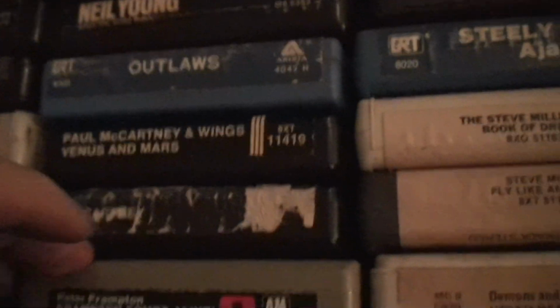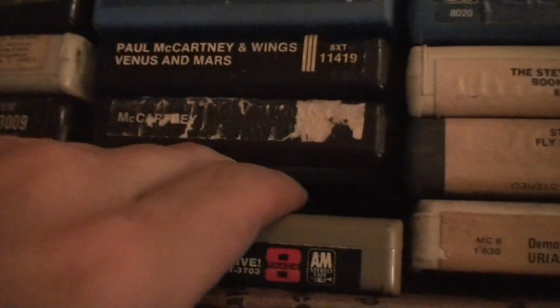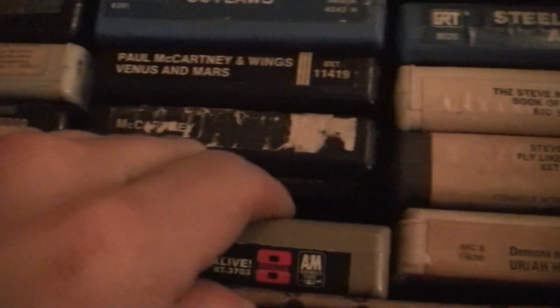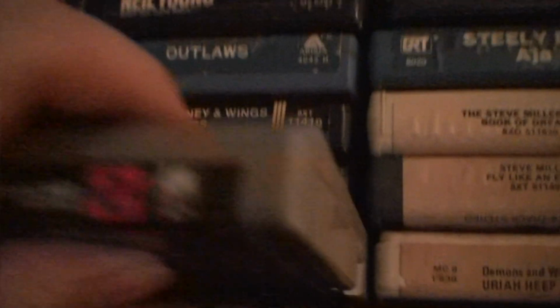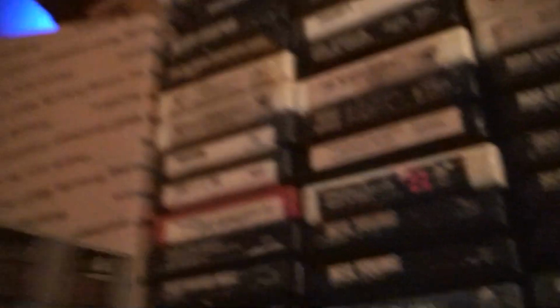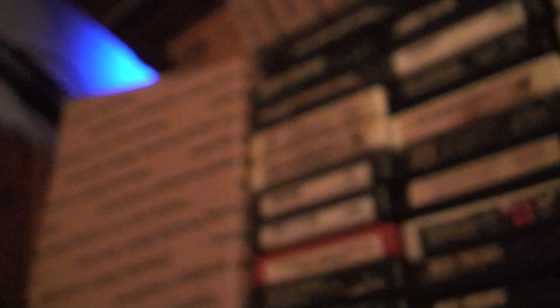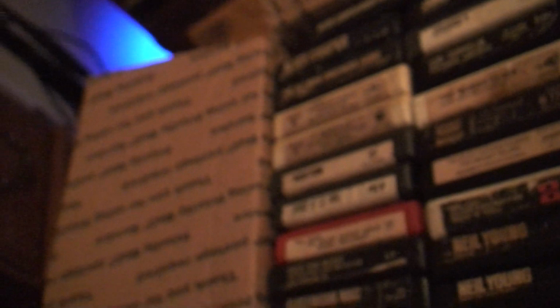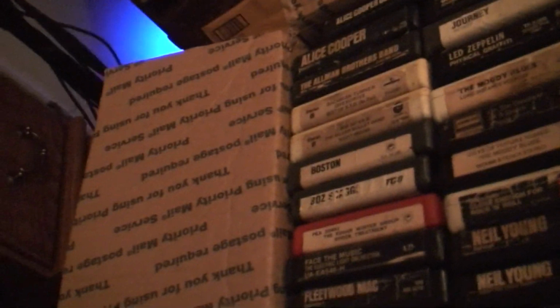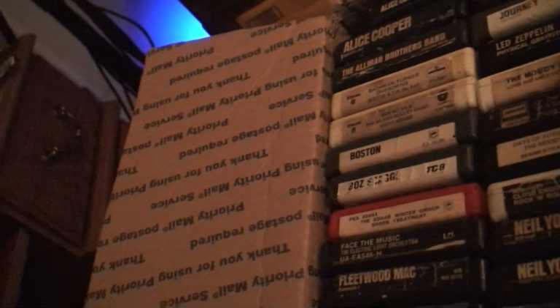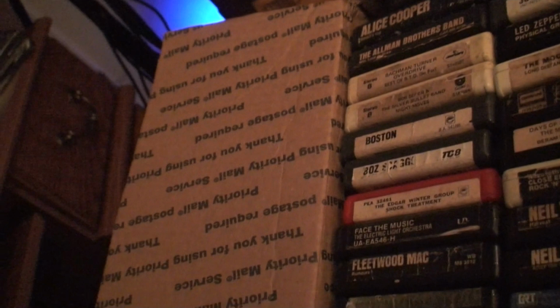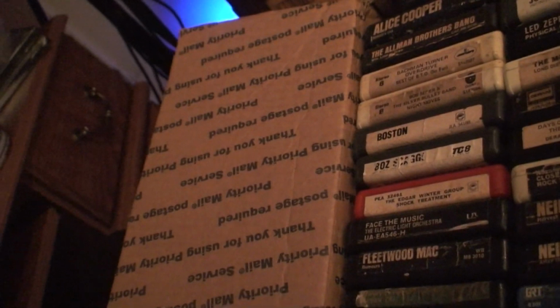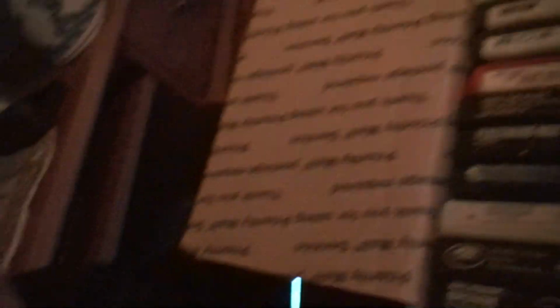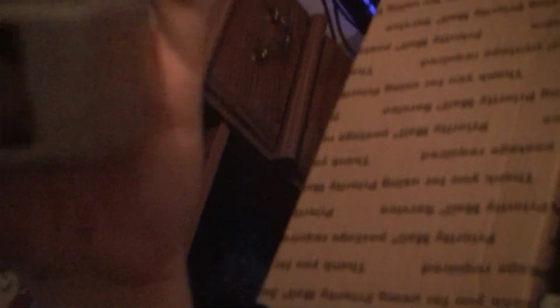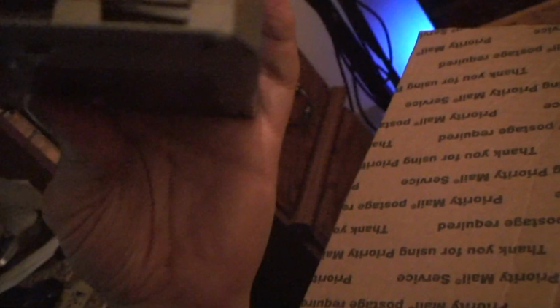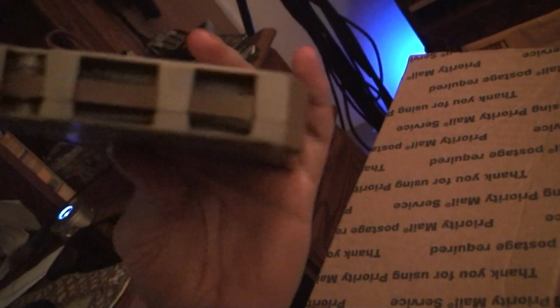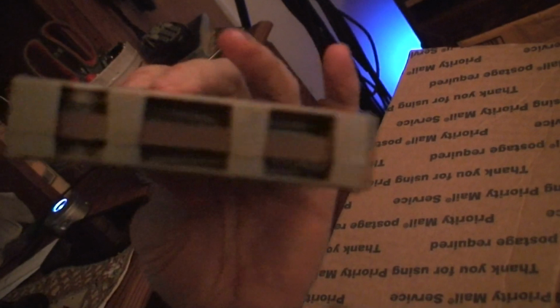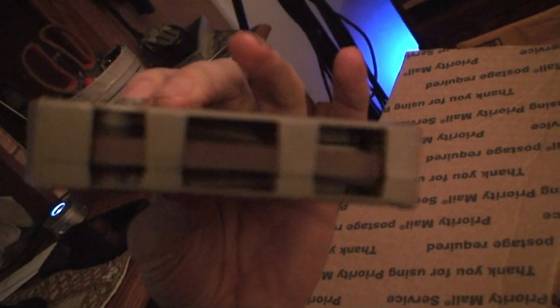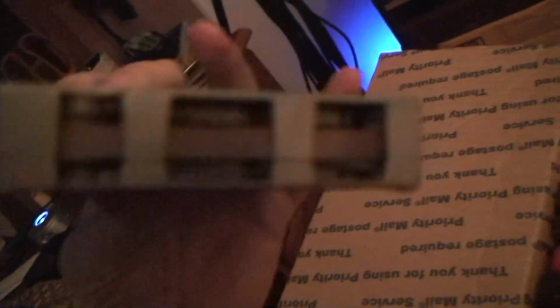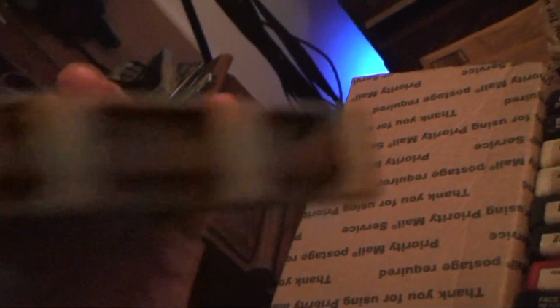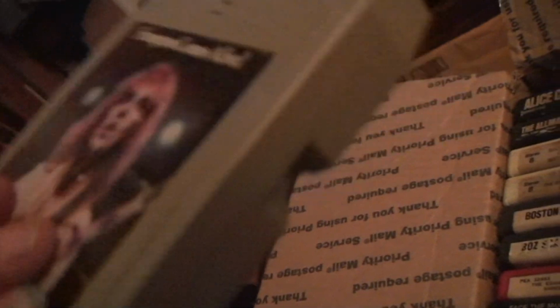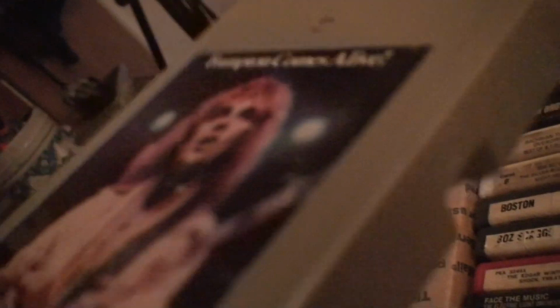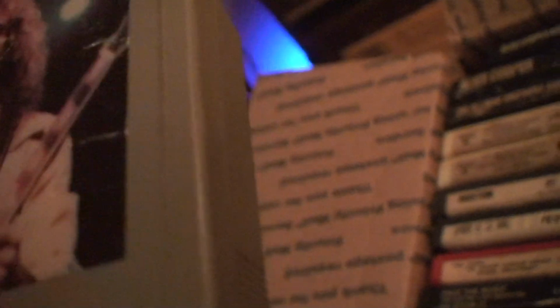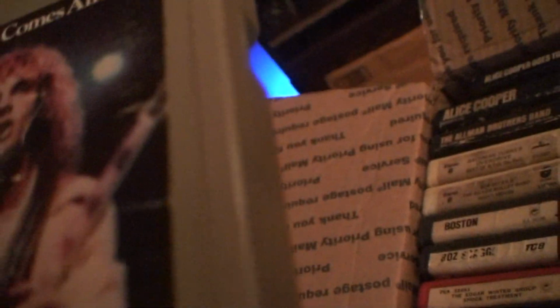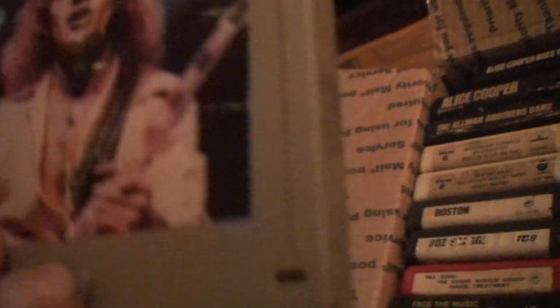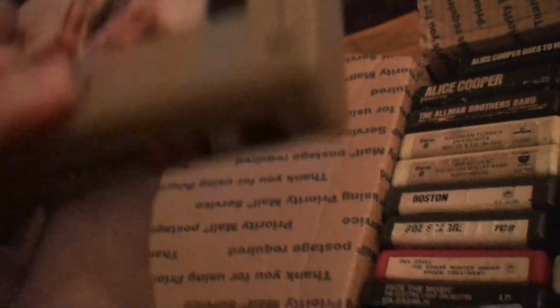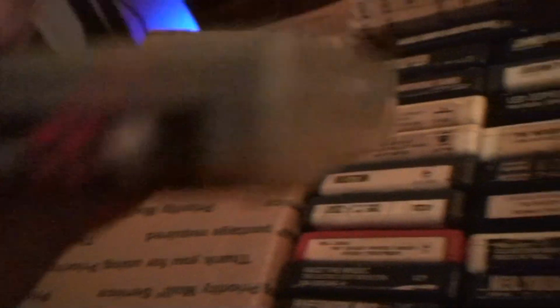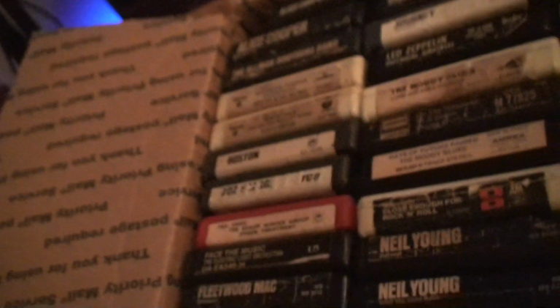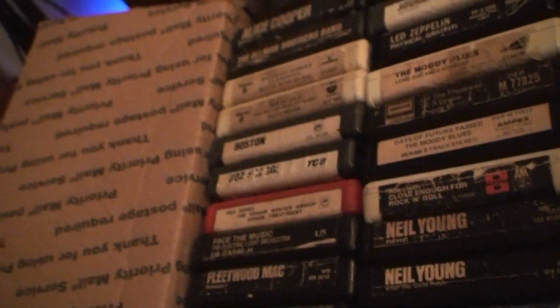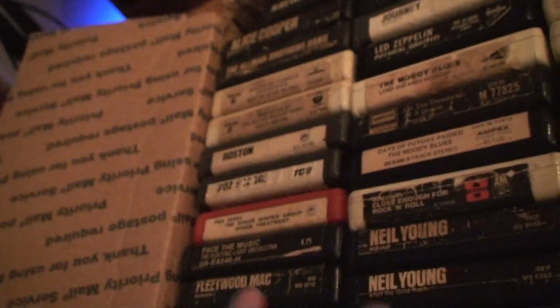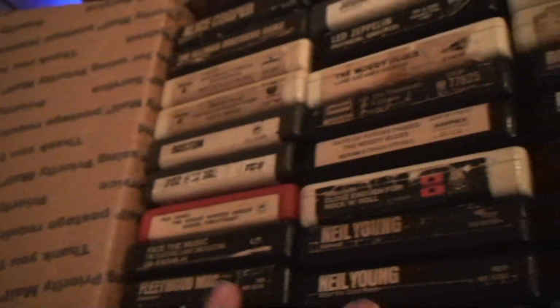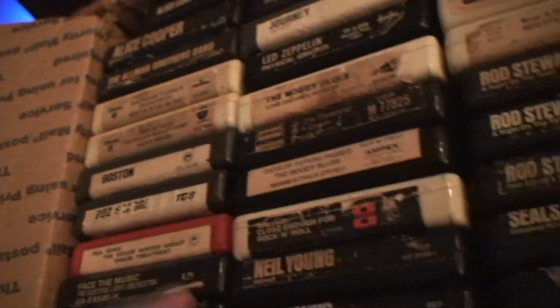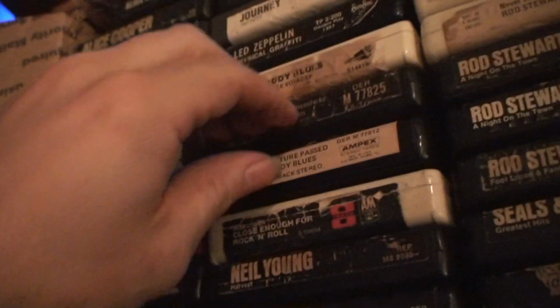I'm just pulling out a random one to see what they look like. Yeah, this one's going to need pads. They're all gonna need a bunch of work.